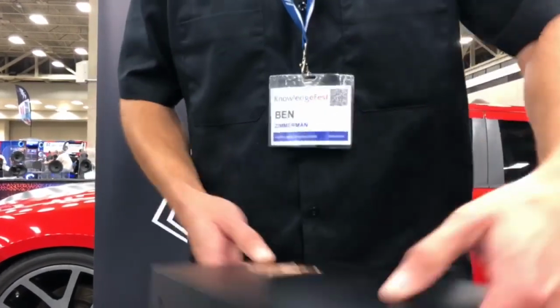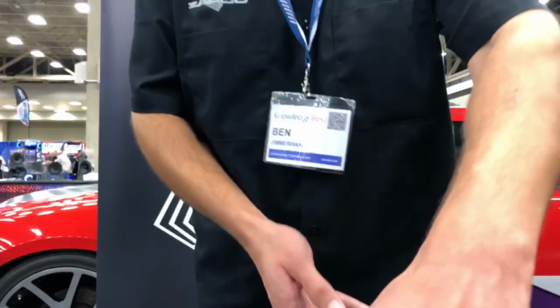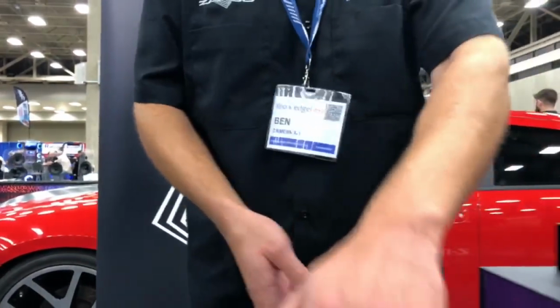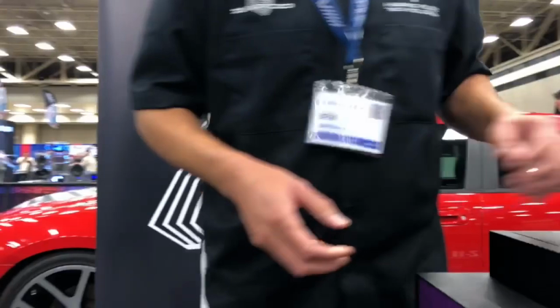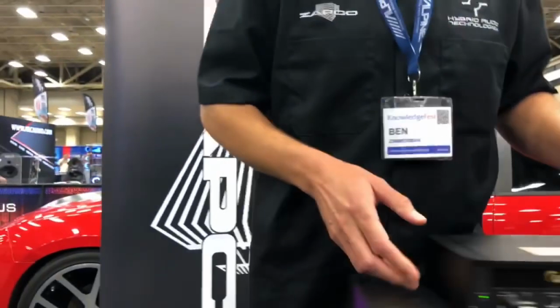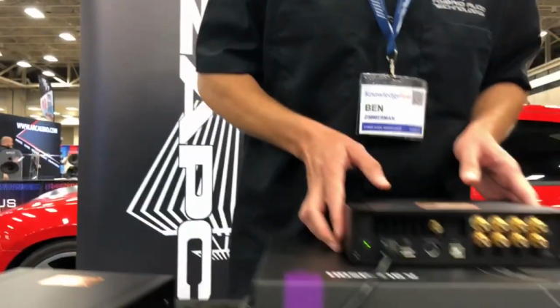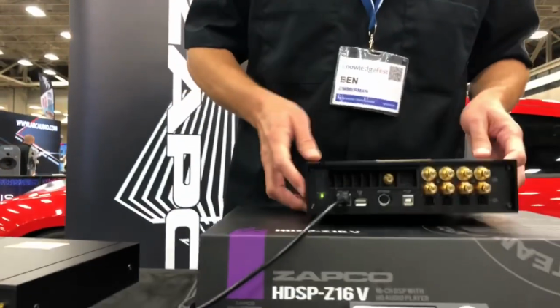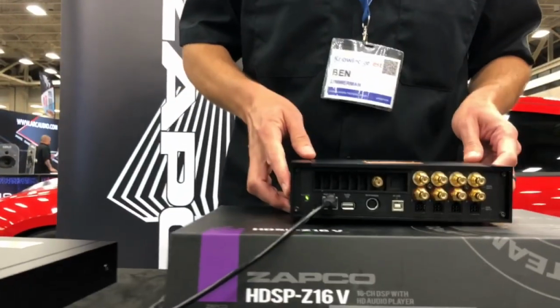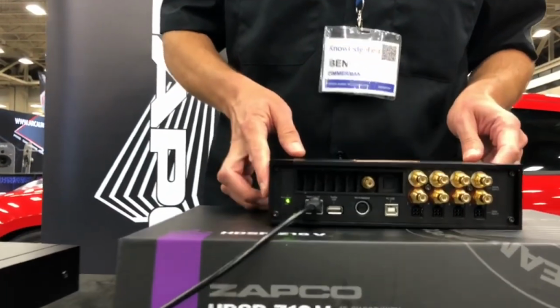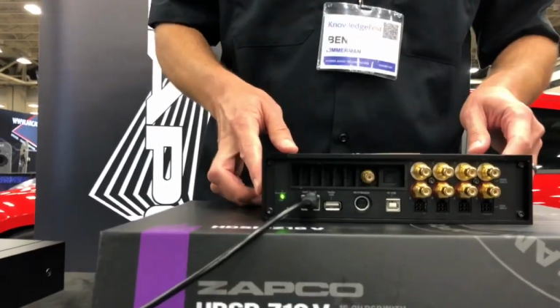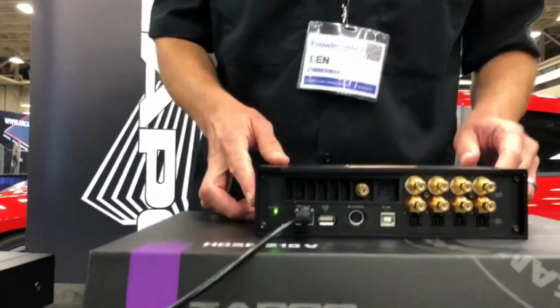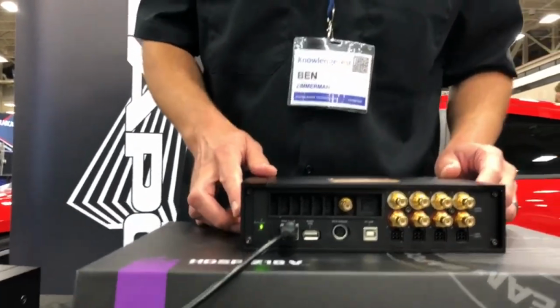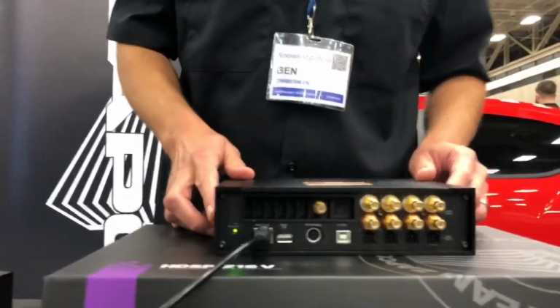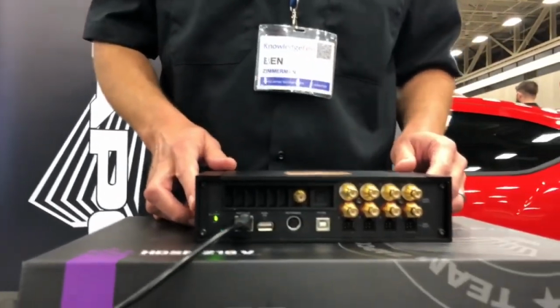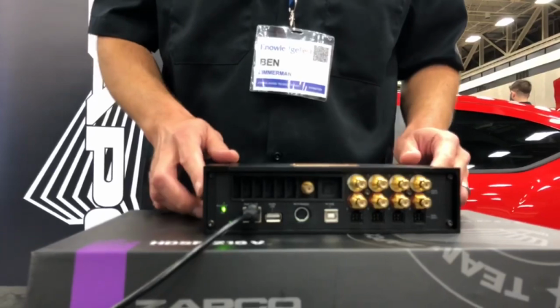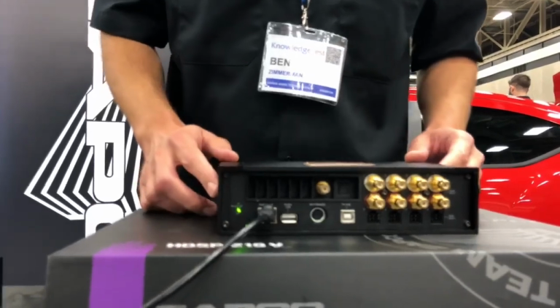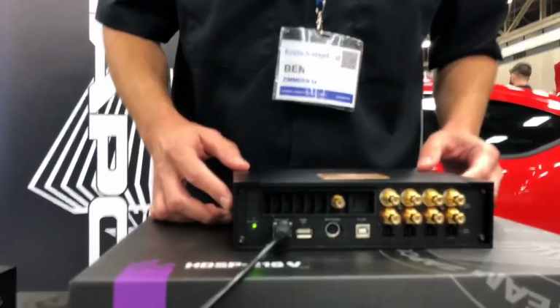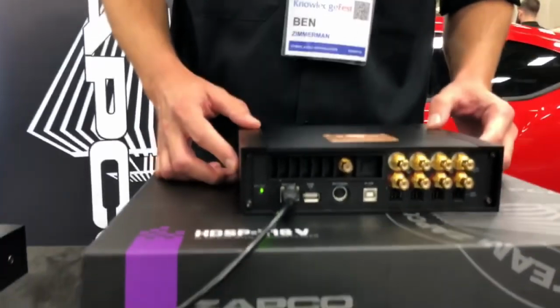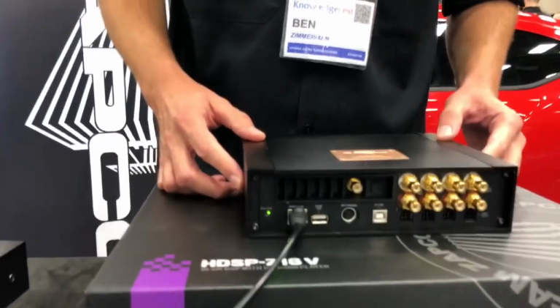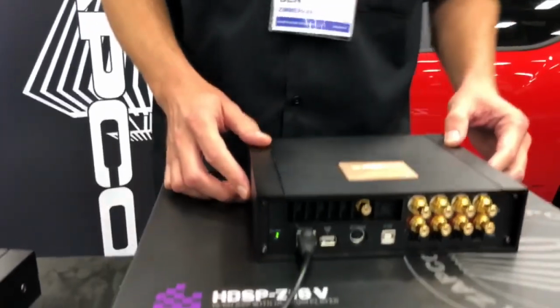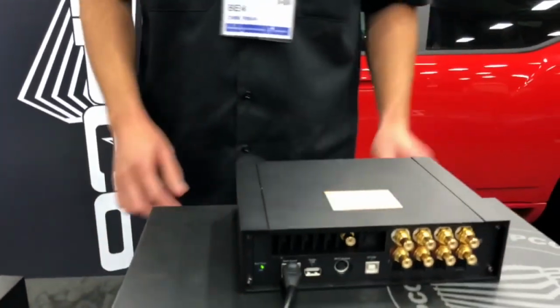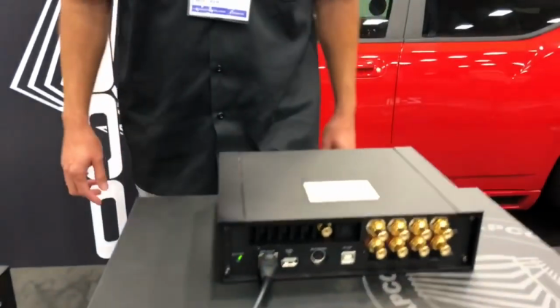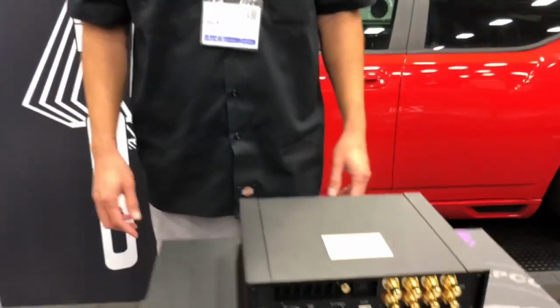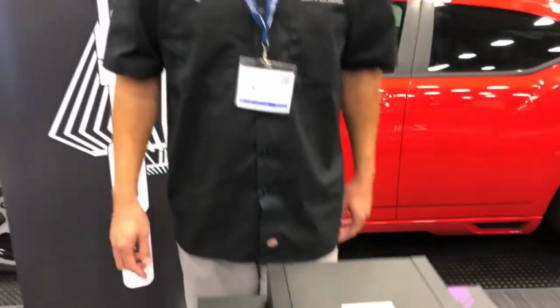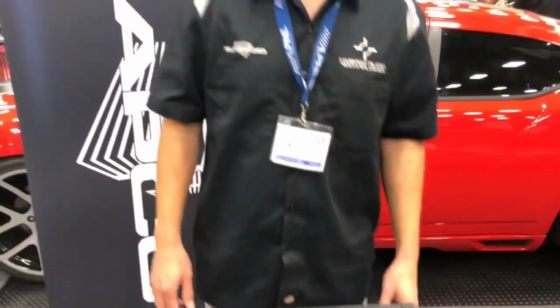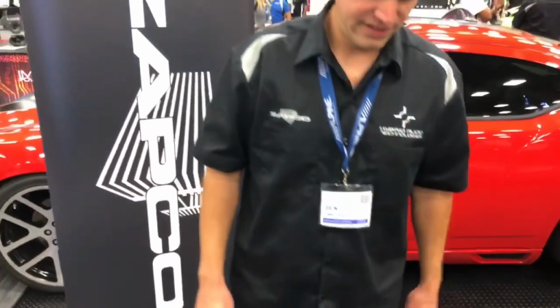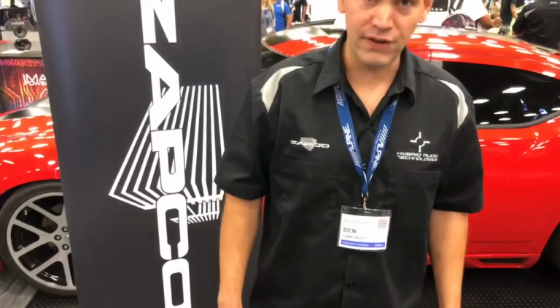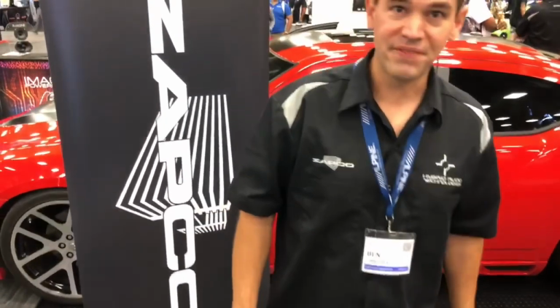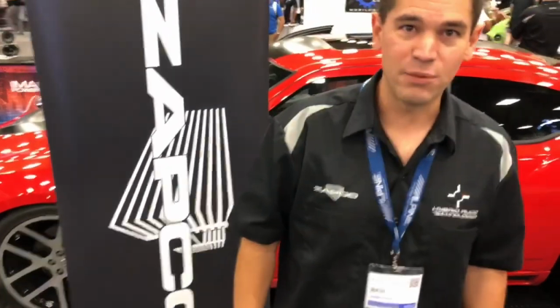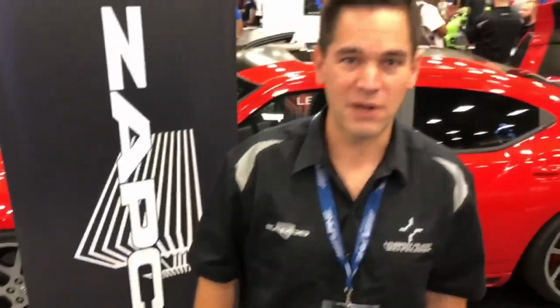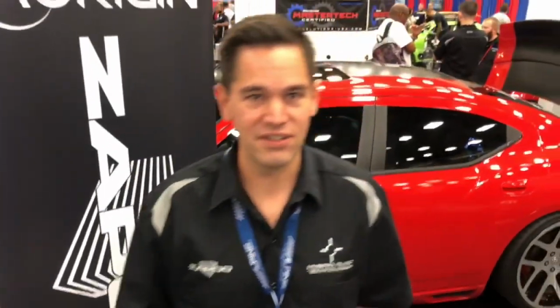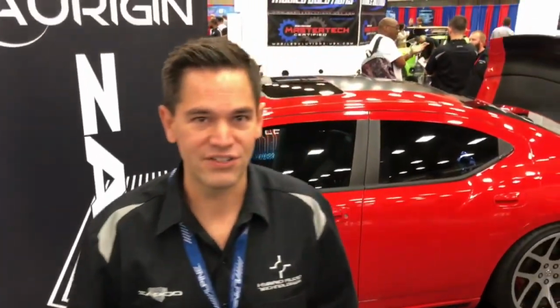Then coming later, fourth quarter 2018, we have the long-awaited HDSP-Z16-5 — it's a Series 5 DSP. Thanks for viewing, and hope to have these products in to you very soon.